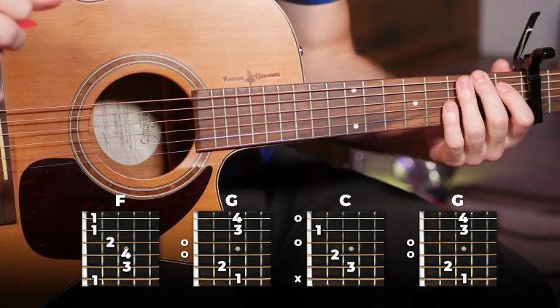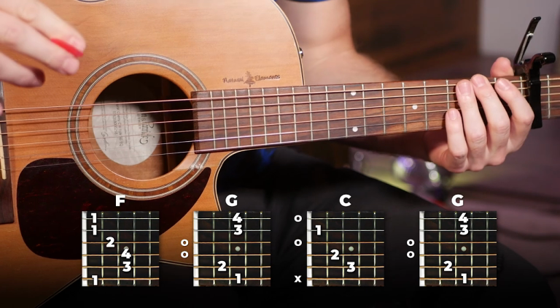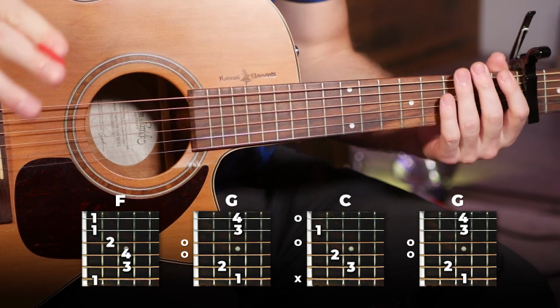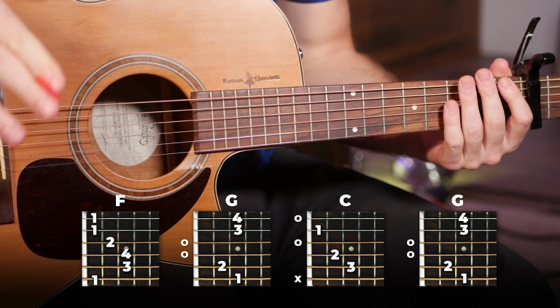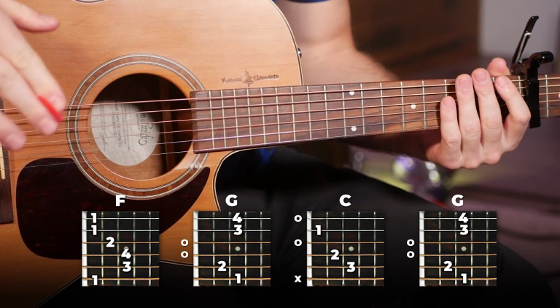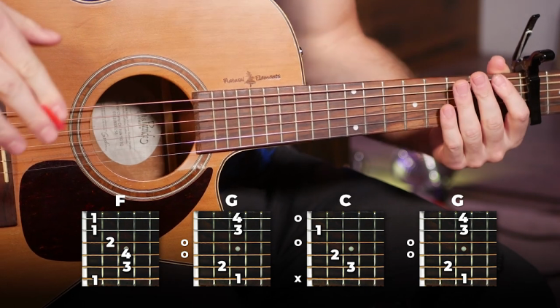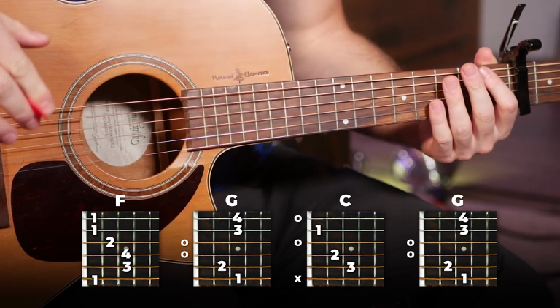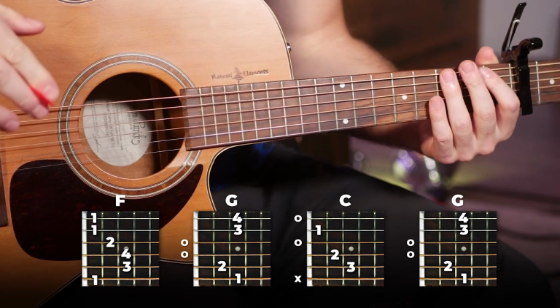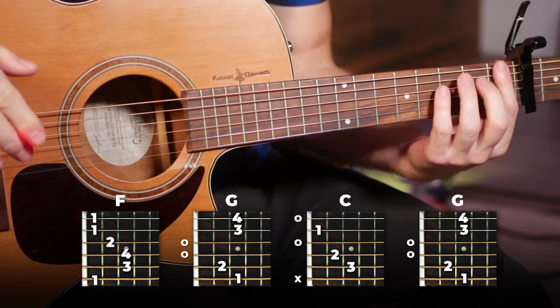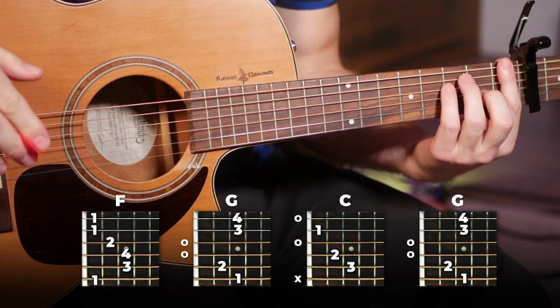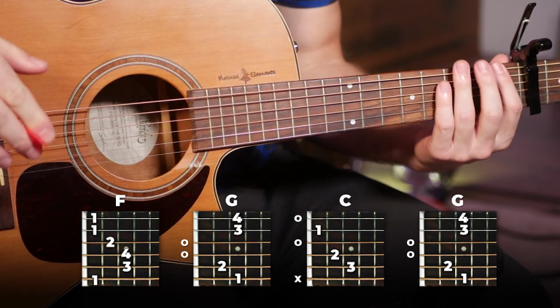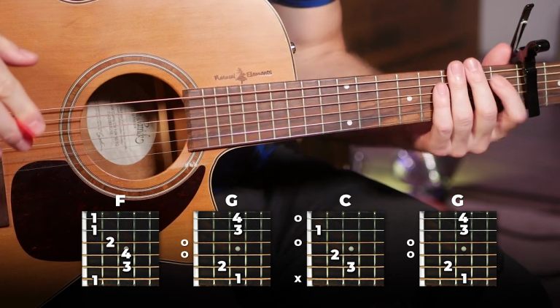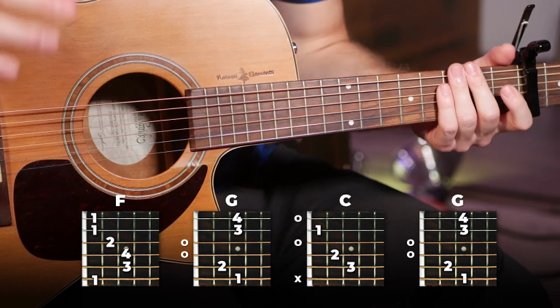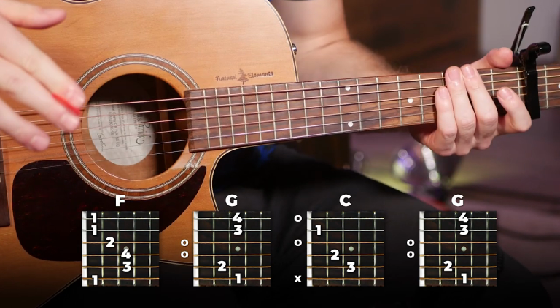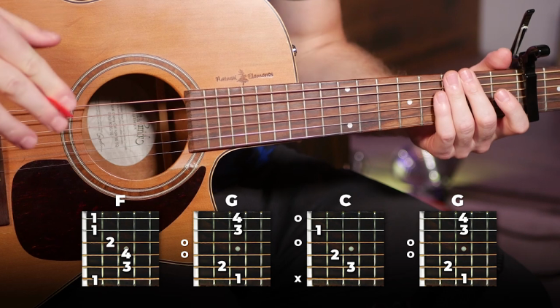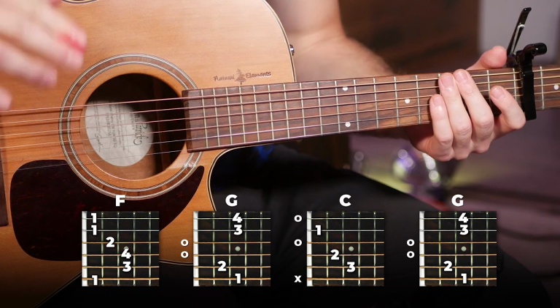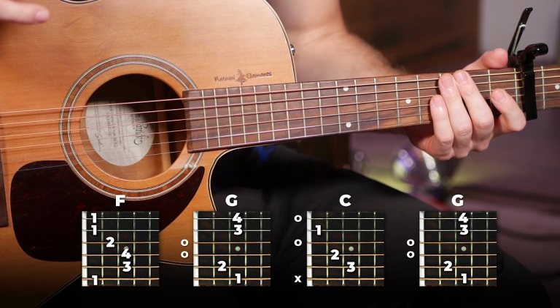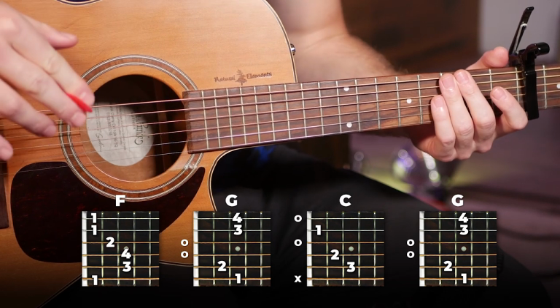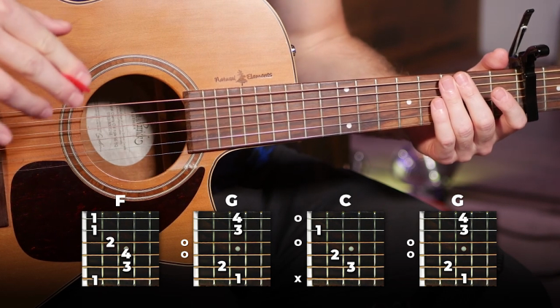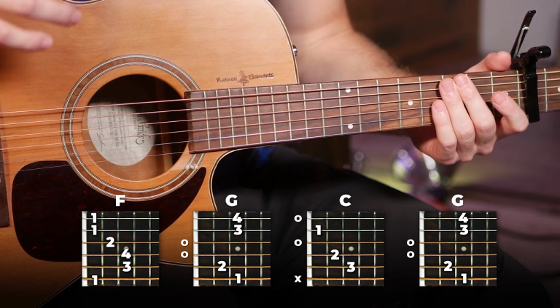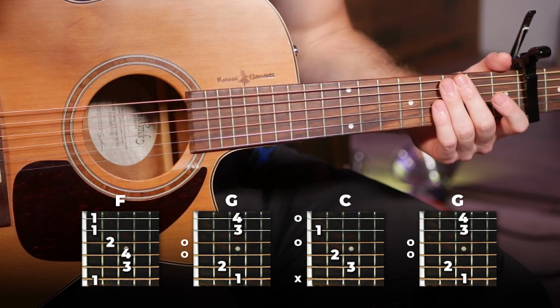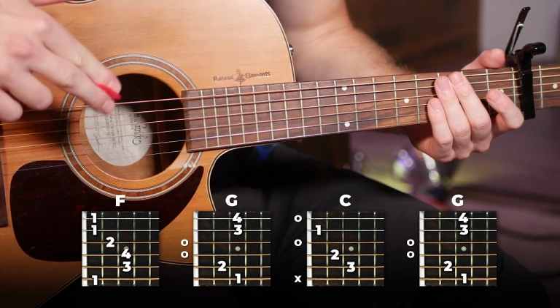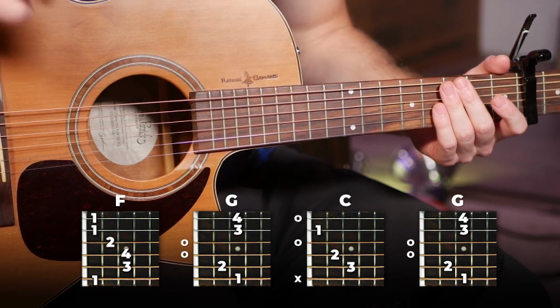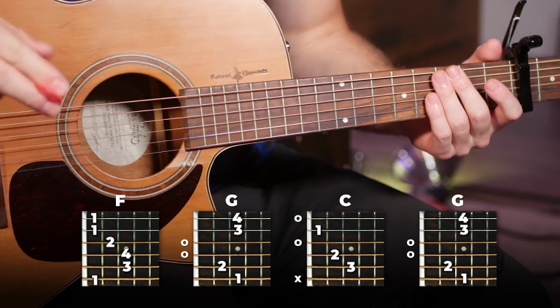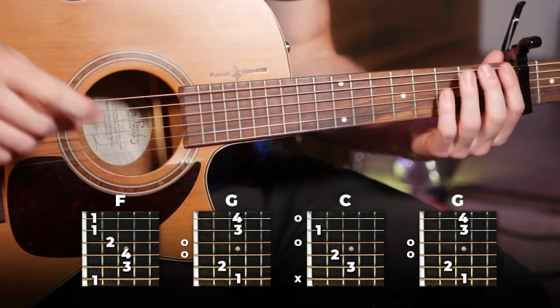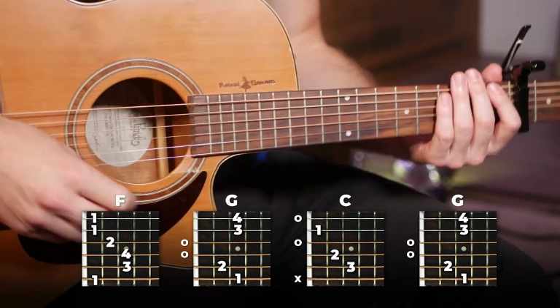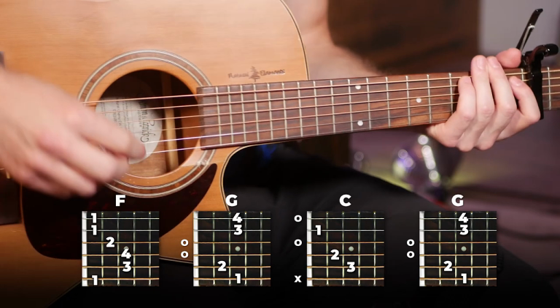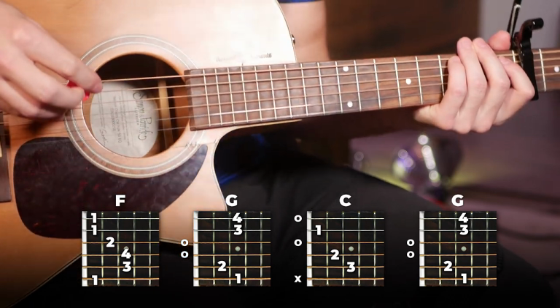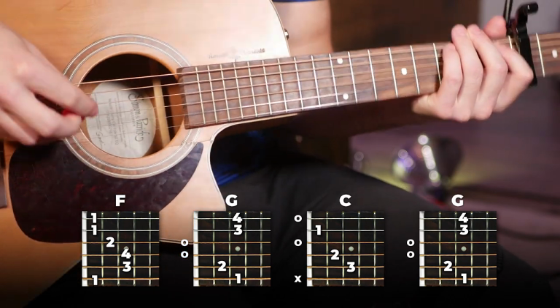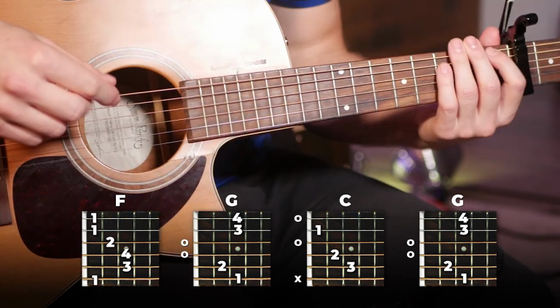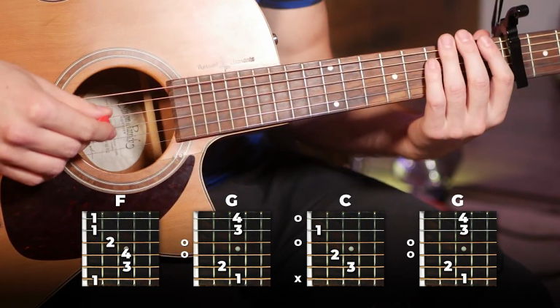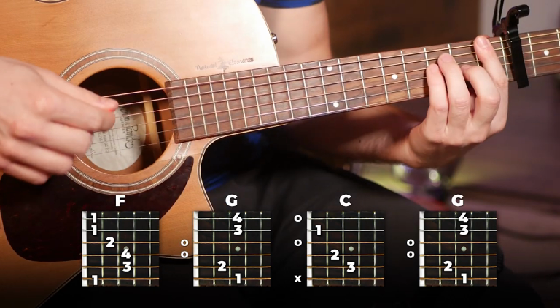That's basically all there is to it for the chorus. You're going to play that block of chords three times, and then you're going to end off the chorus with just the F and the G. Here's the full chorus for you to follow along.